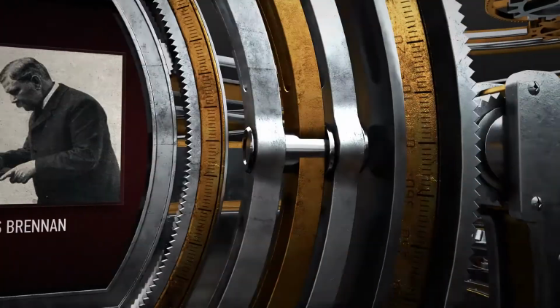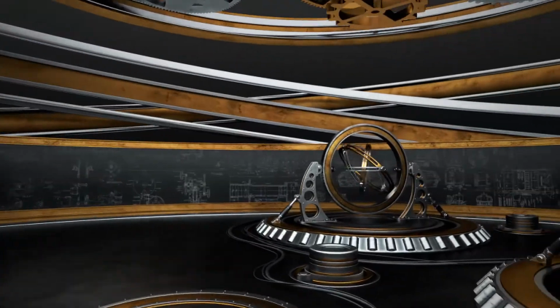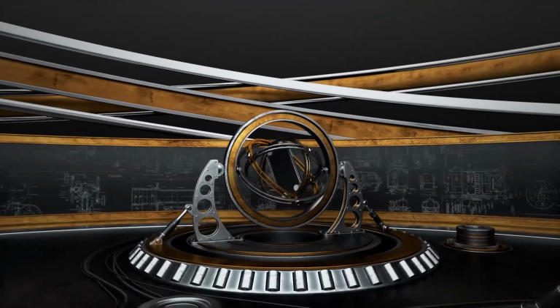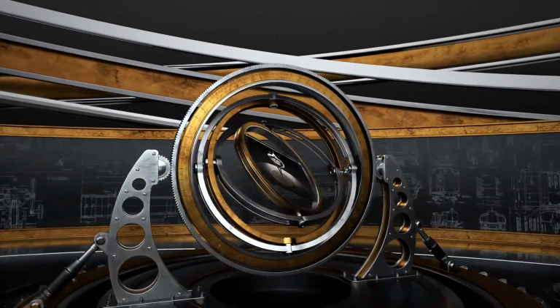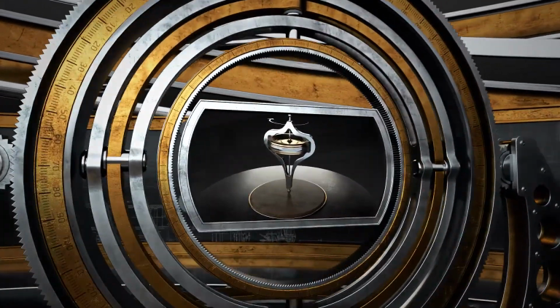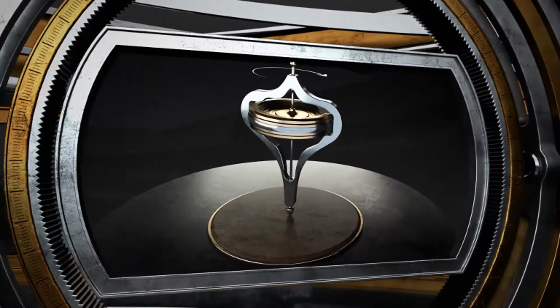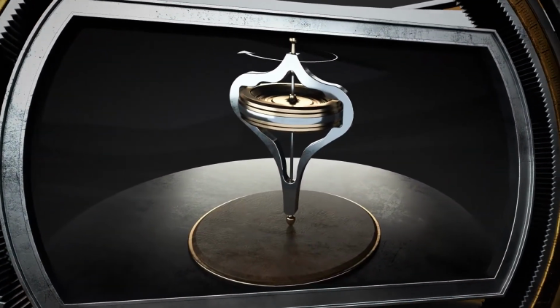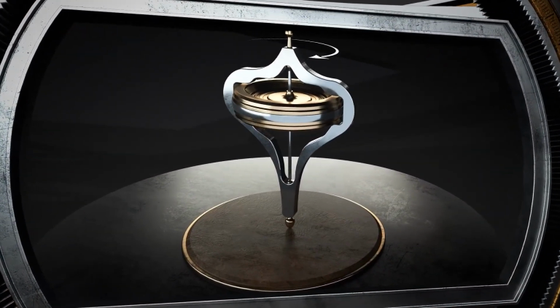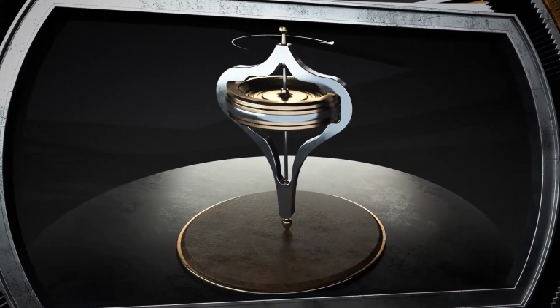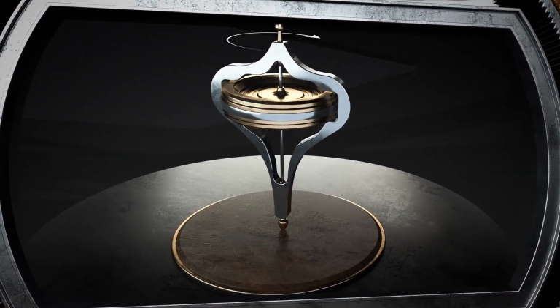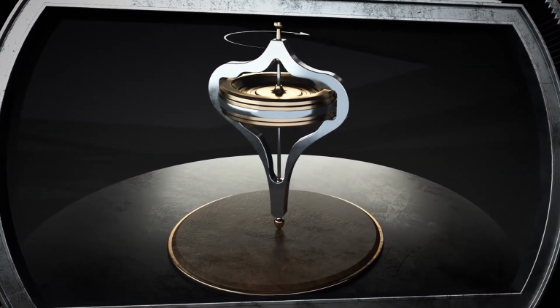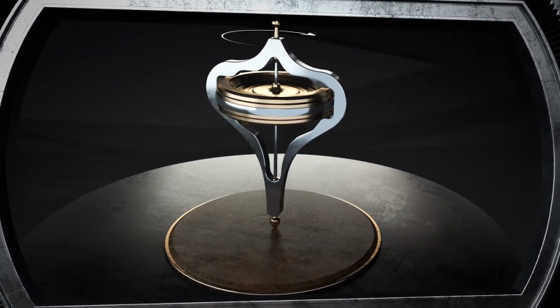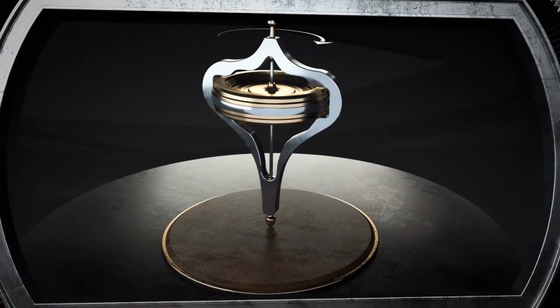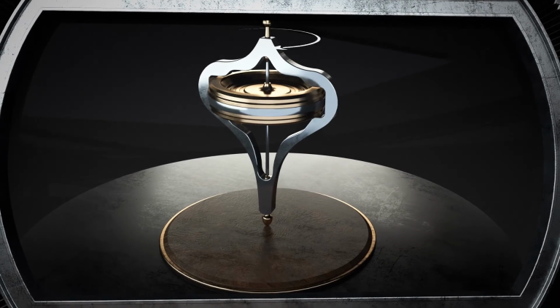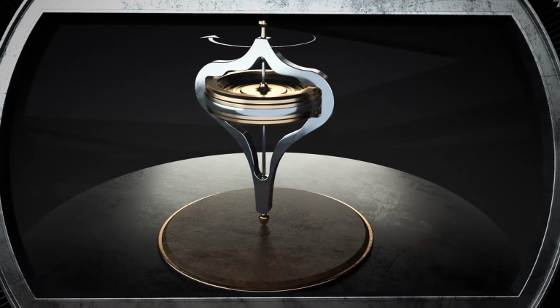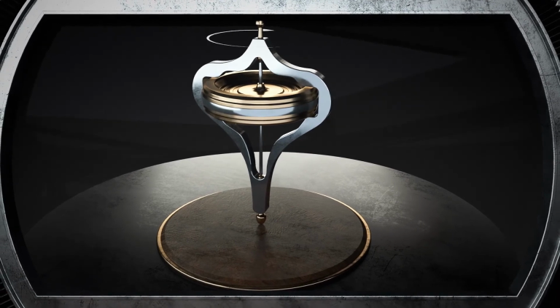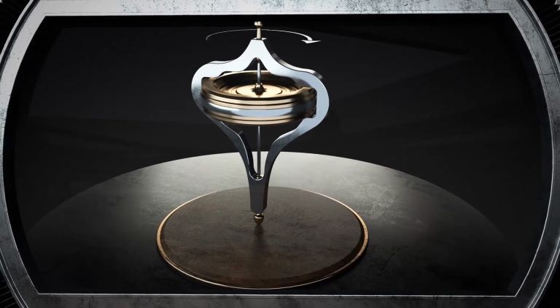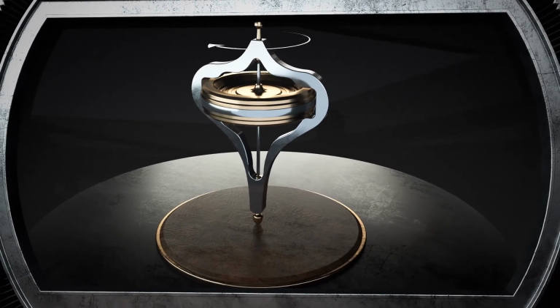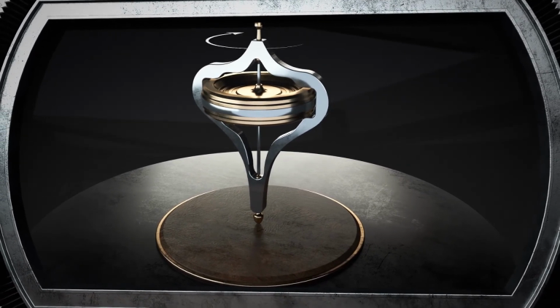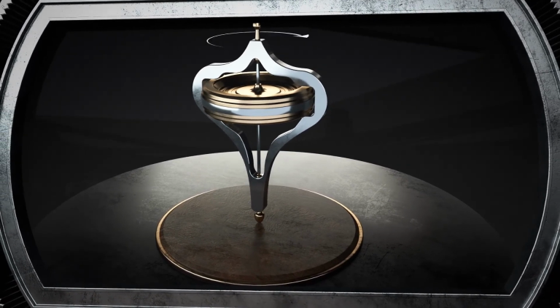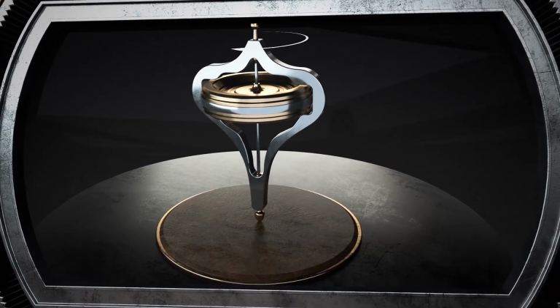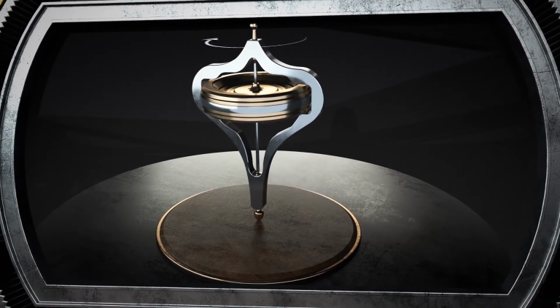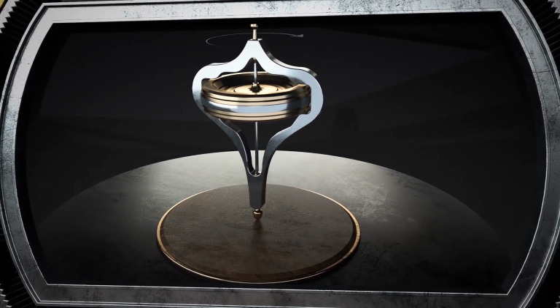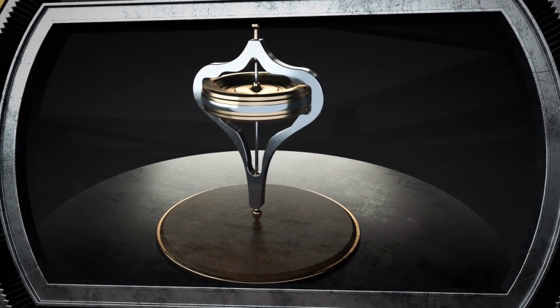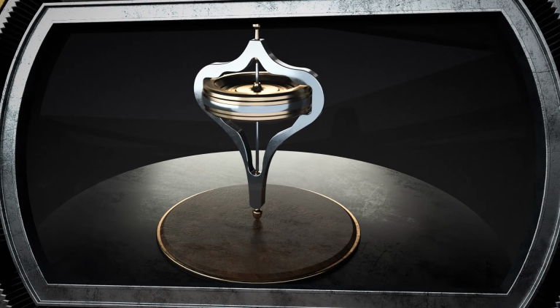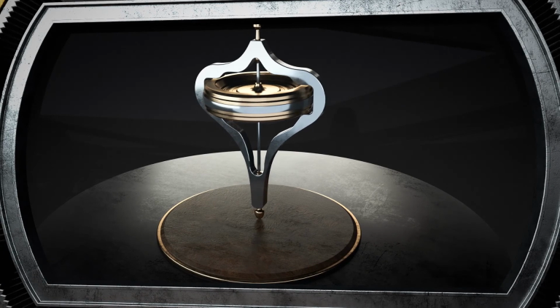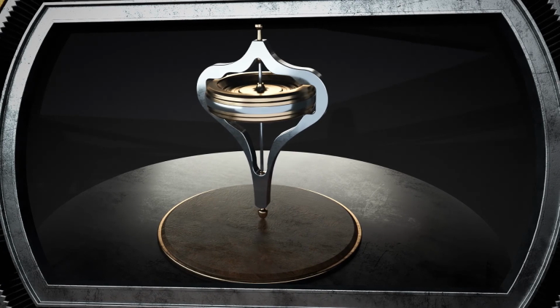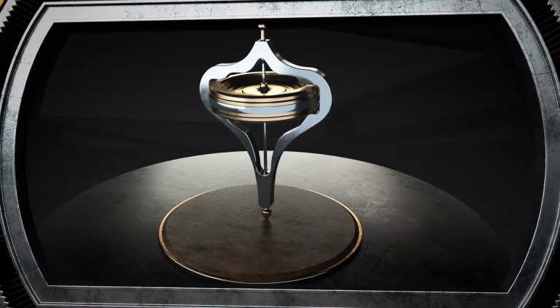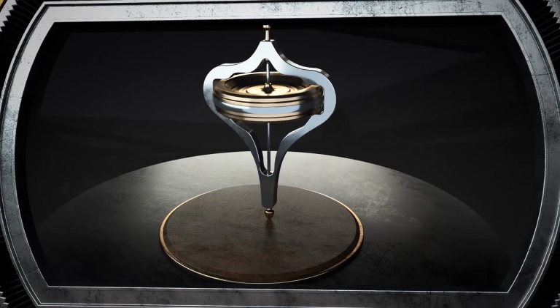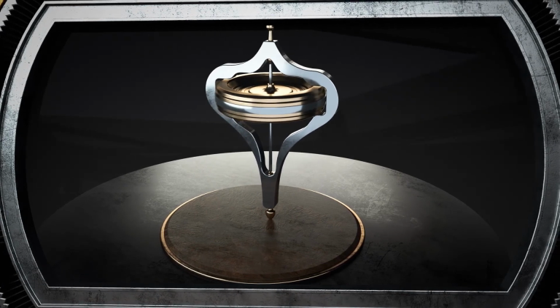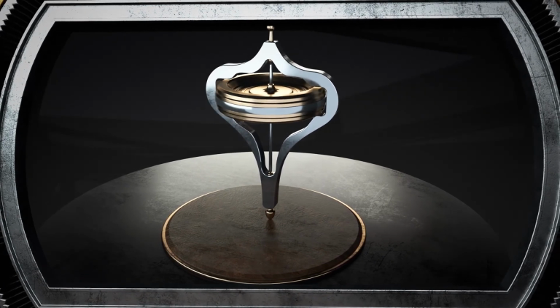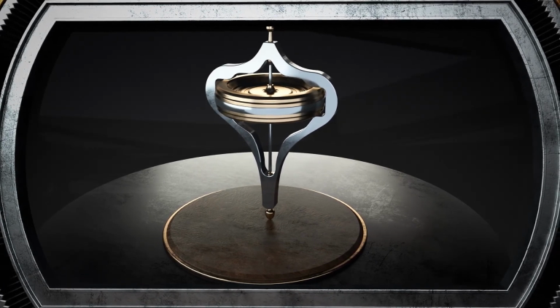Thanks to the ramped-up flywheel, a gyroscope keeps the same direction of the rotation axis and effectively resists the effect of external moments of force. This means that as long as the flywheel maintains the necessary rotational speed, the car remains stable.